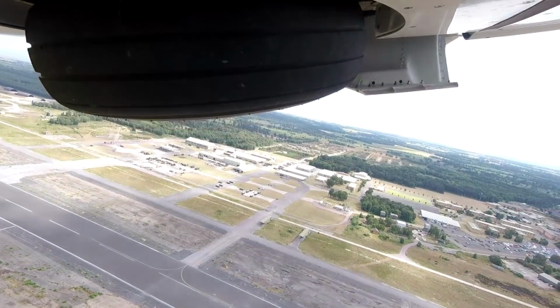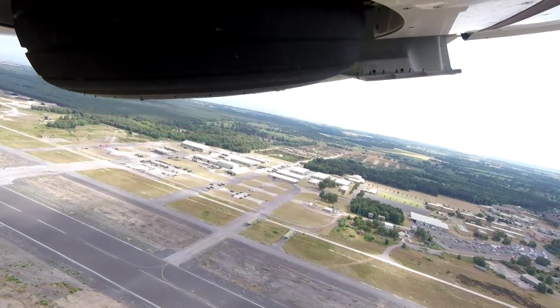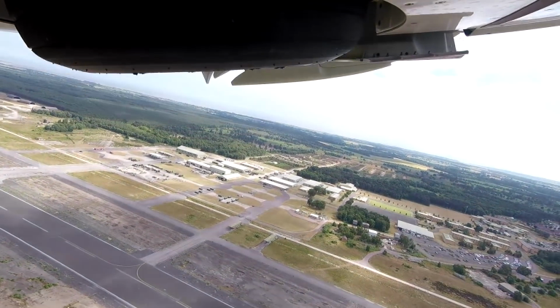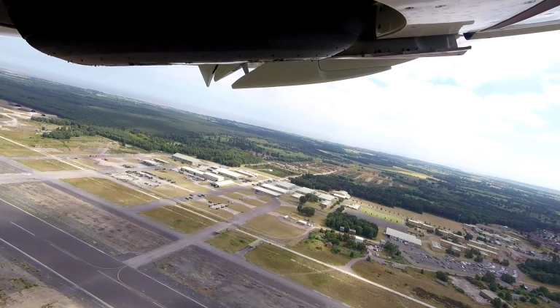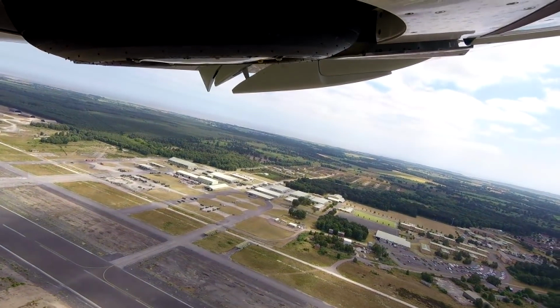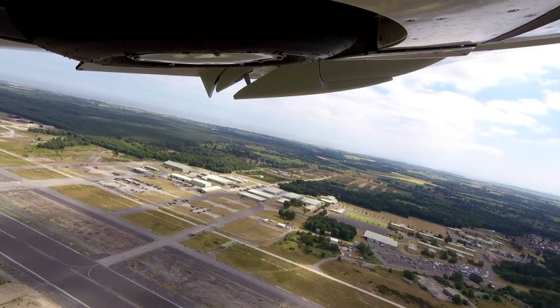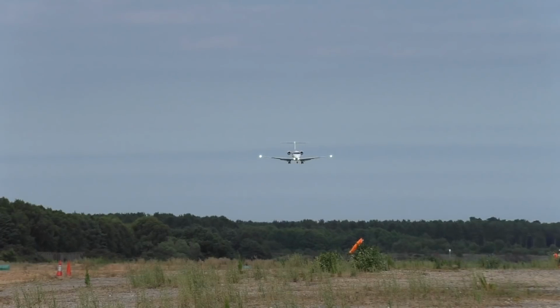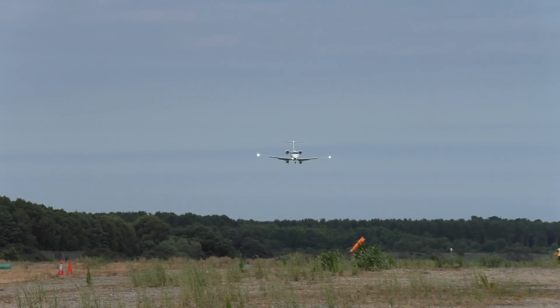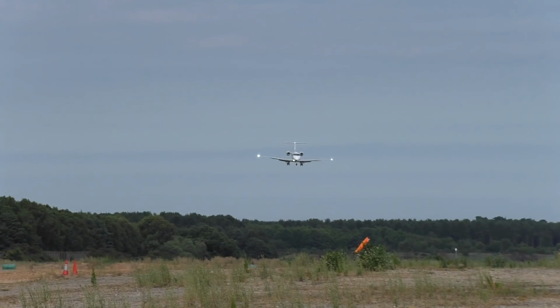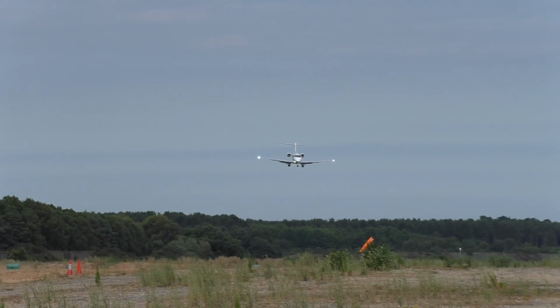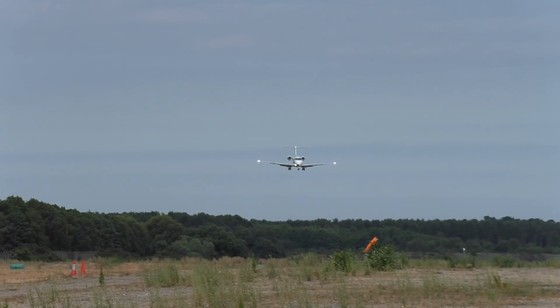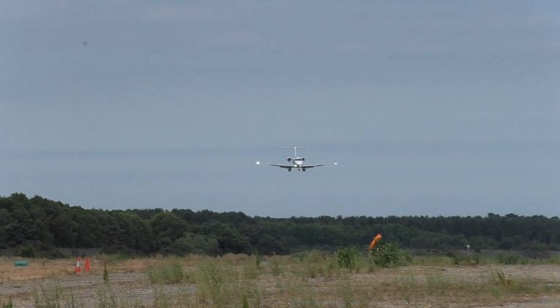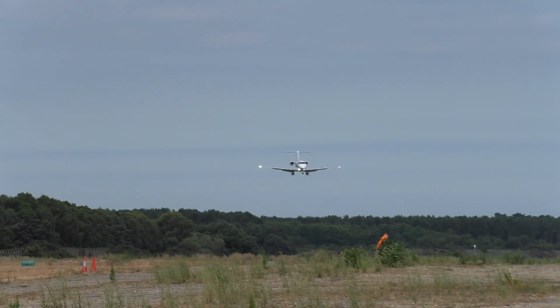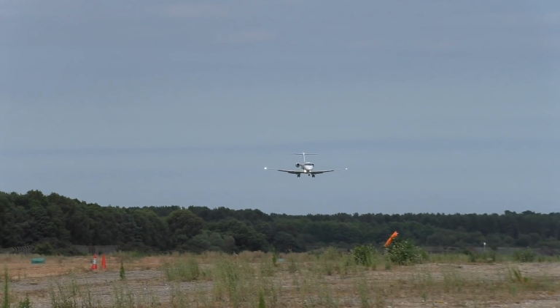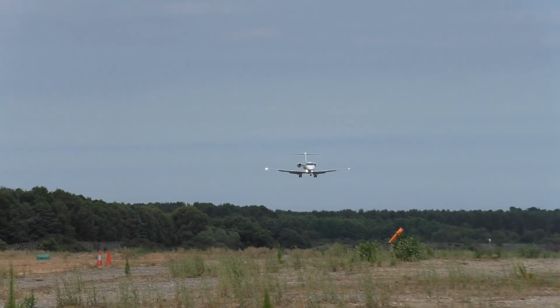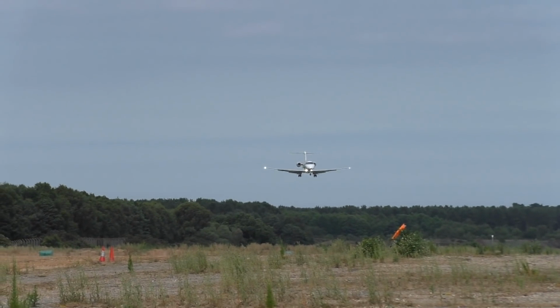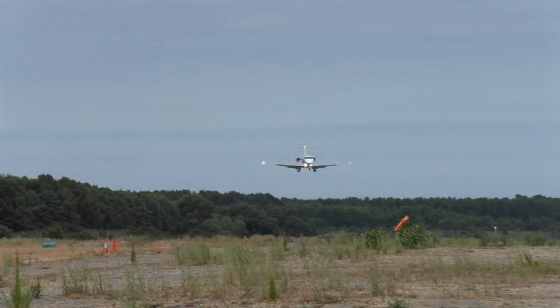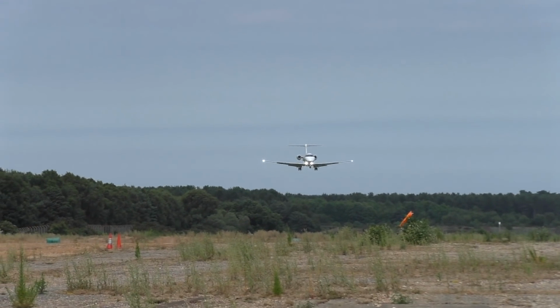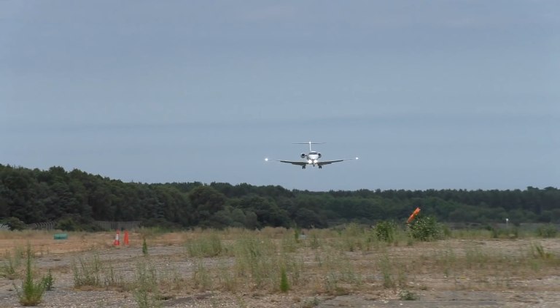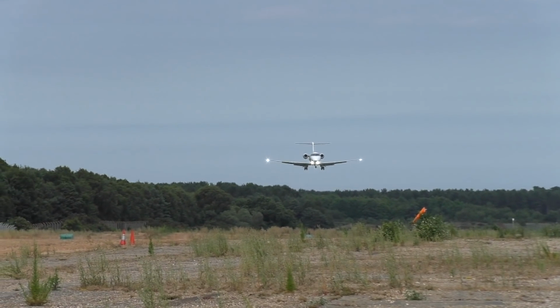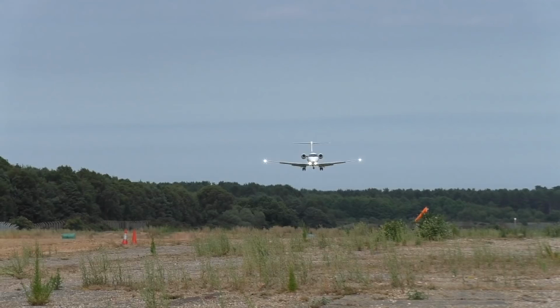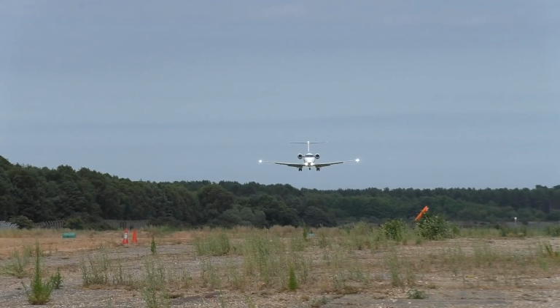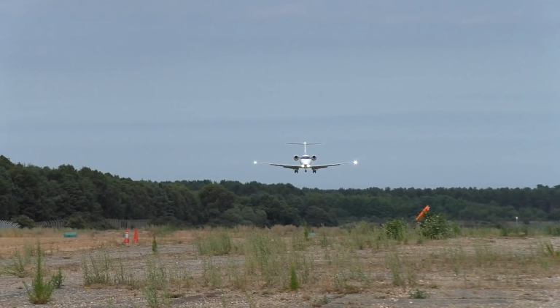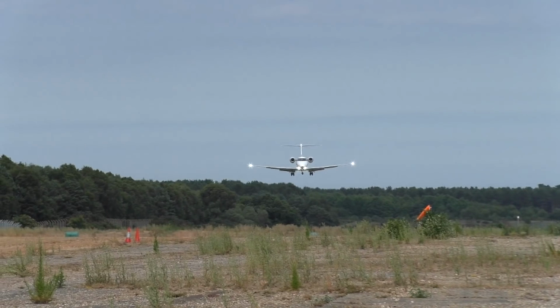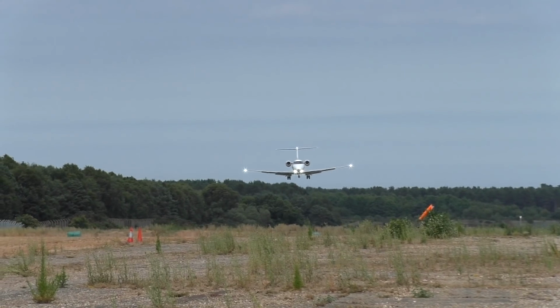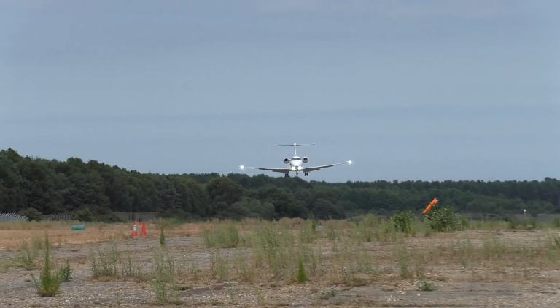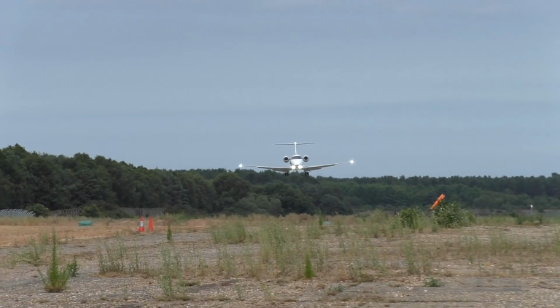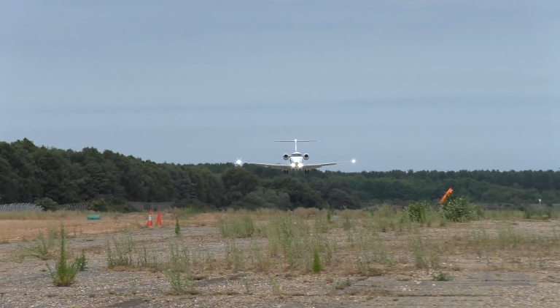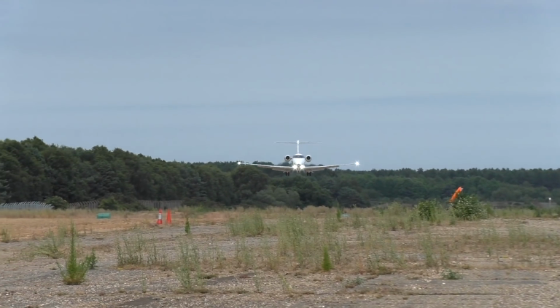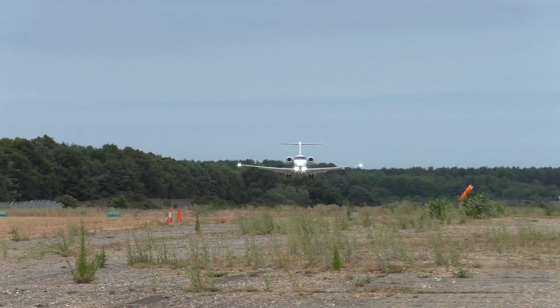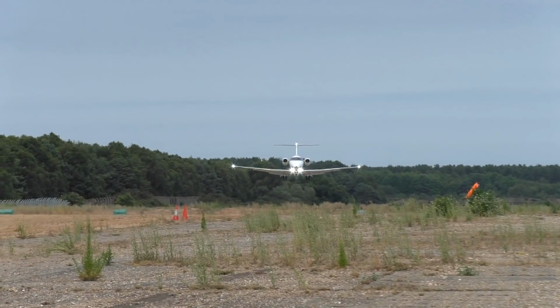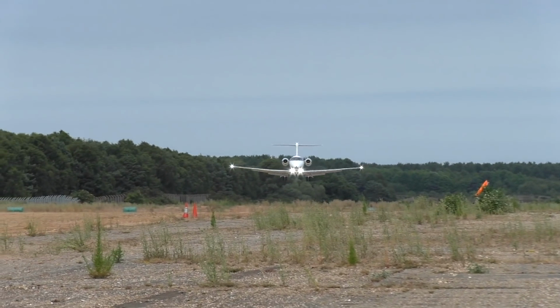We asked about the potential for dust and debris entering the engines, and Pilatus said that the high mounting of the engines protects them from foreign objects, and dust blows up behind the engines where ingestion is not a concern.